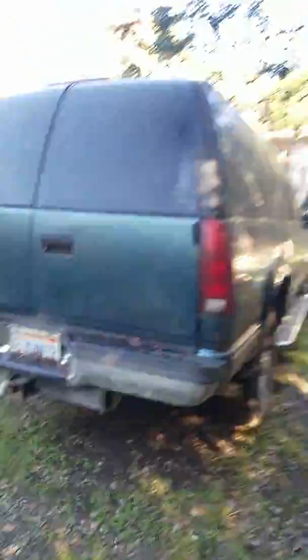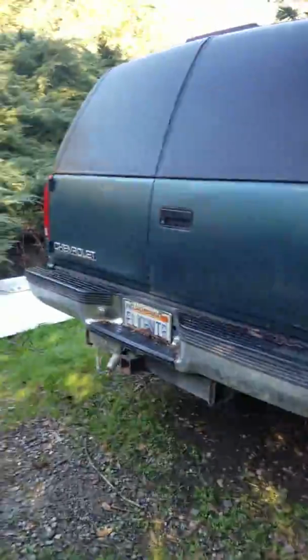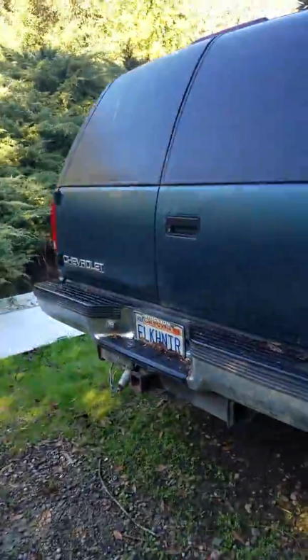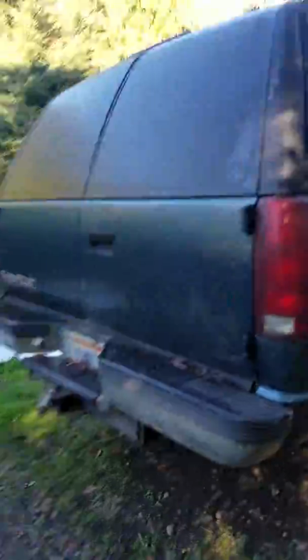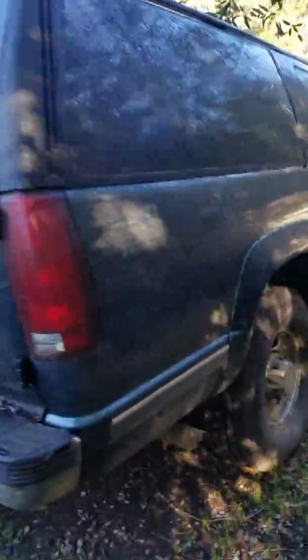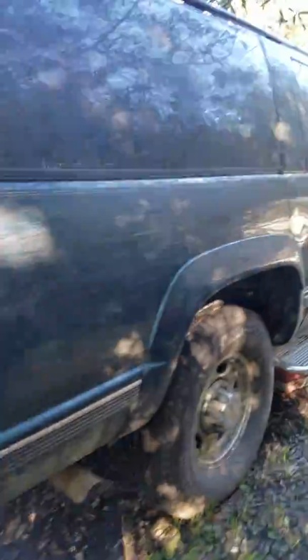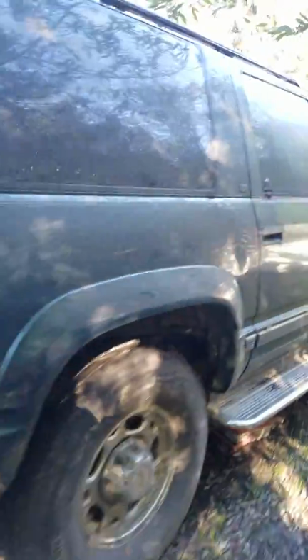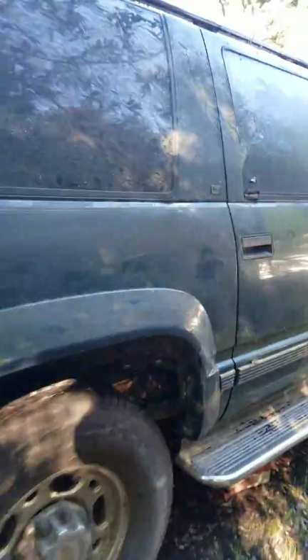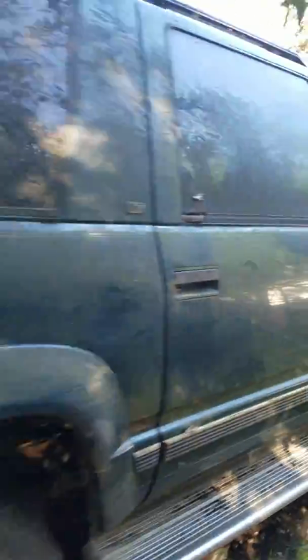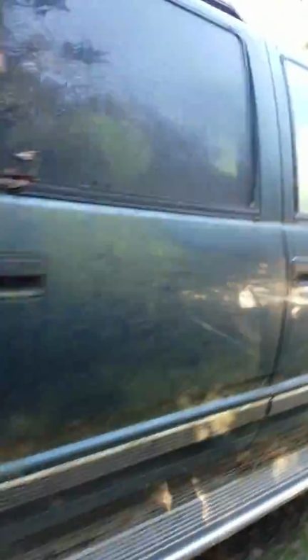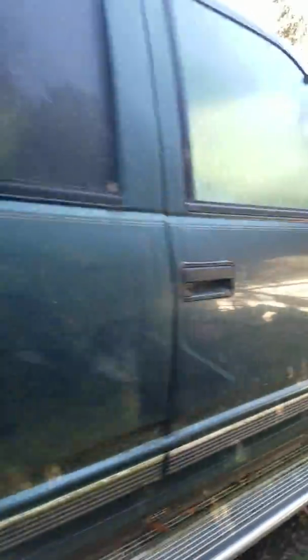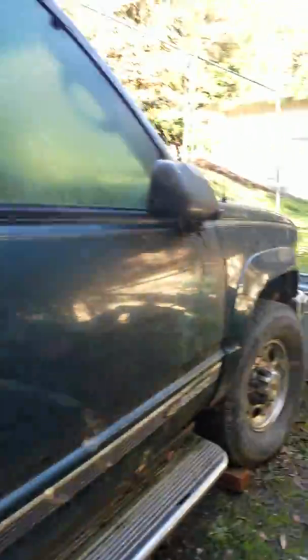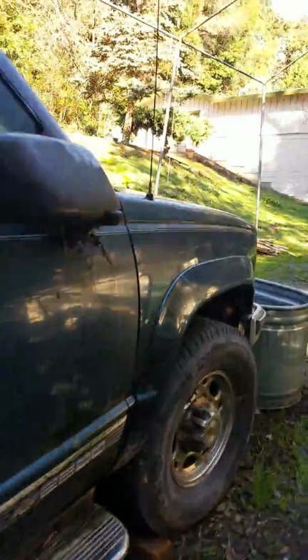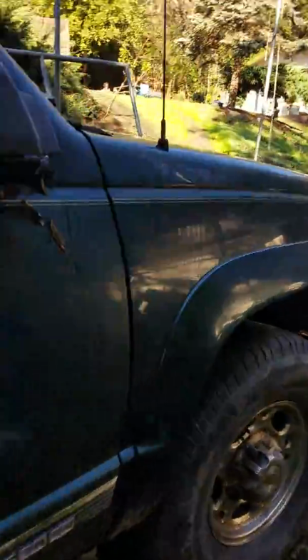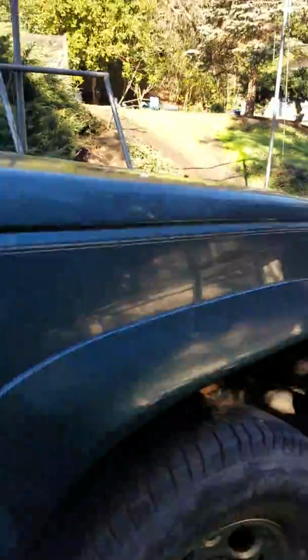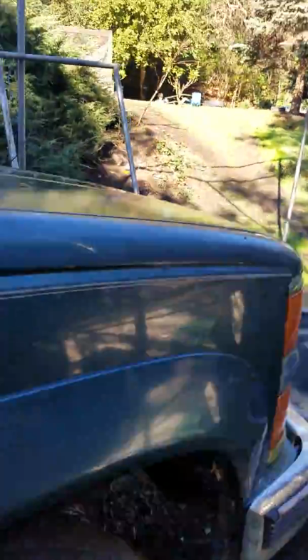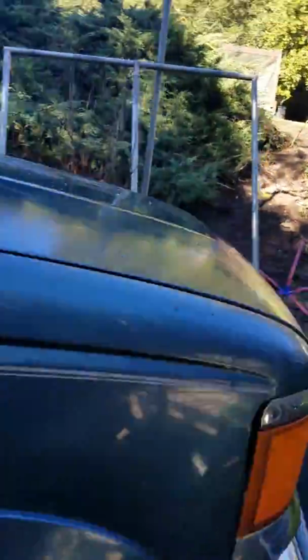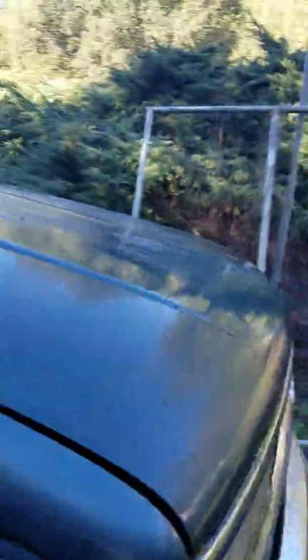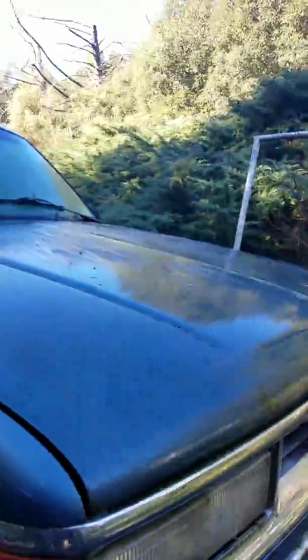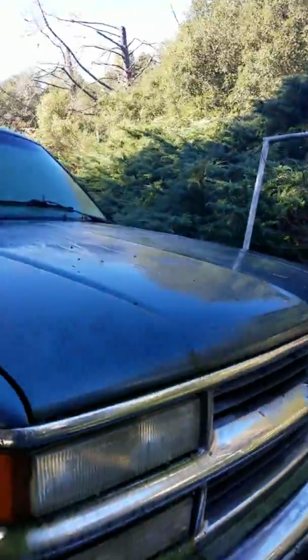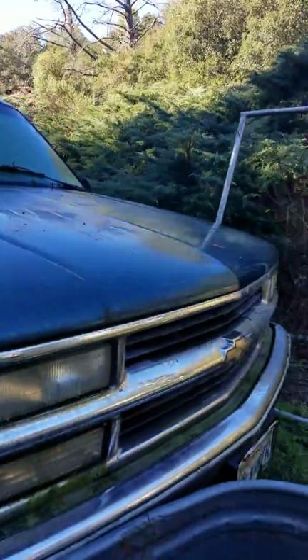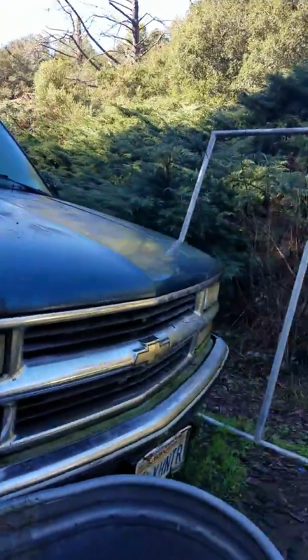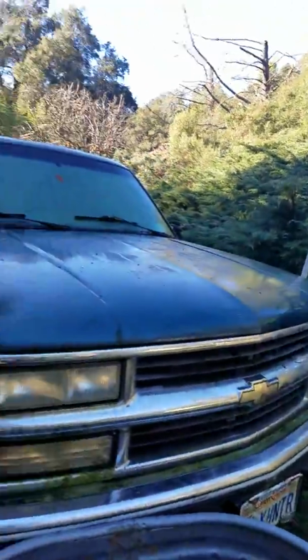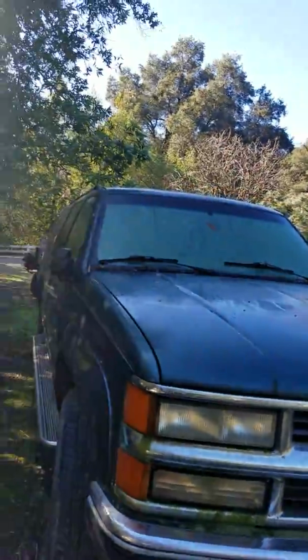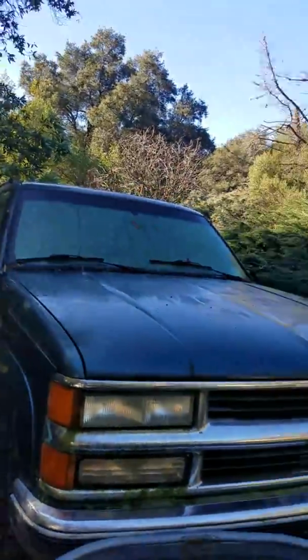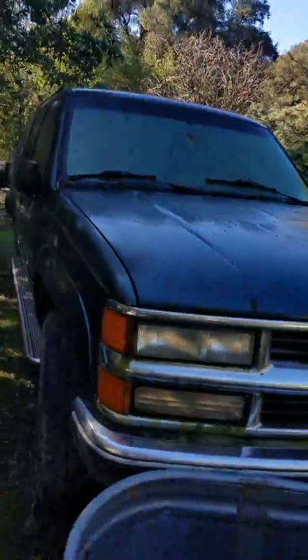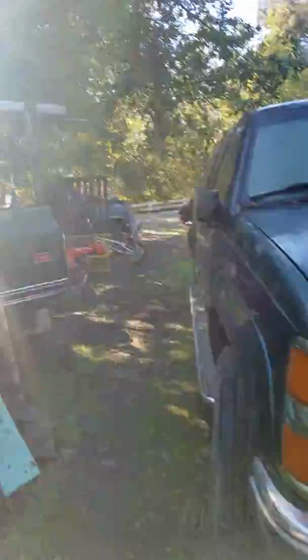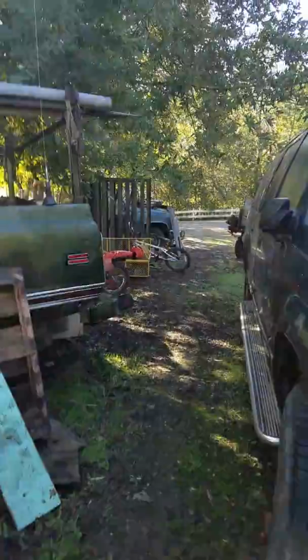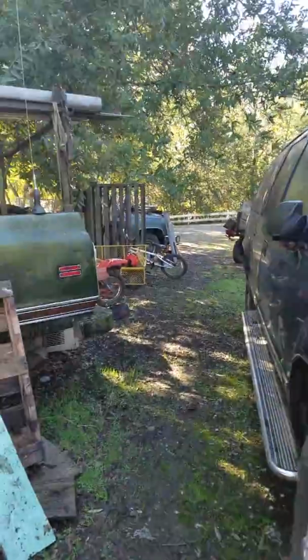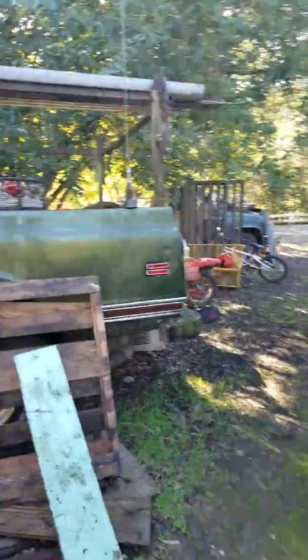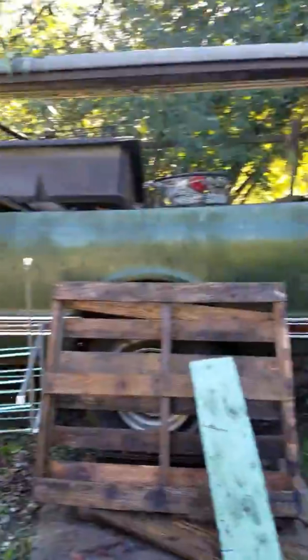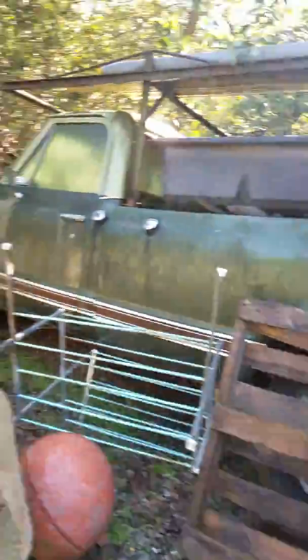And here's my dad's Chevy Suburban. He used to drive up in the hills — we used to go camping with it and all that stuff. So I'm going to go over to my other truck.